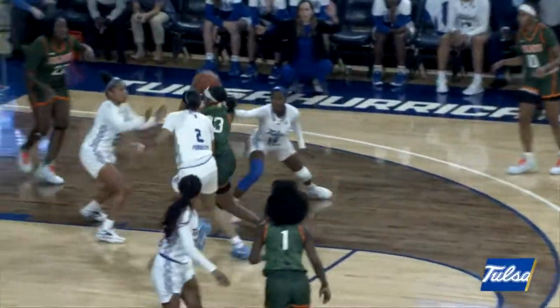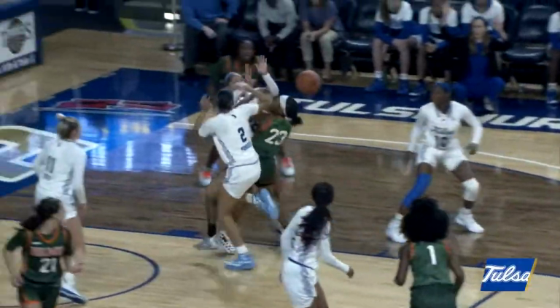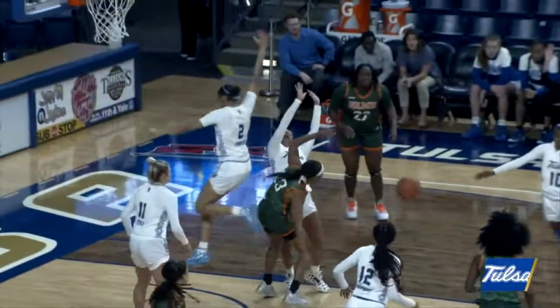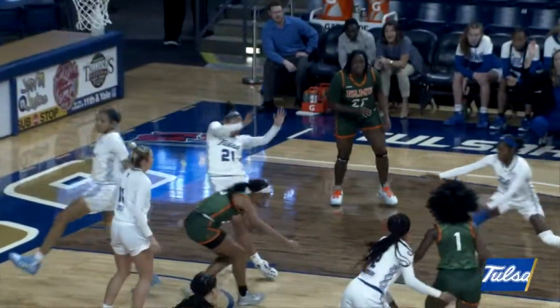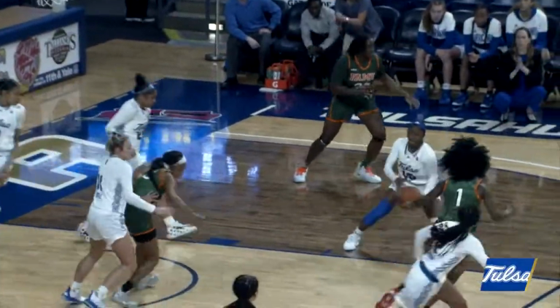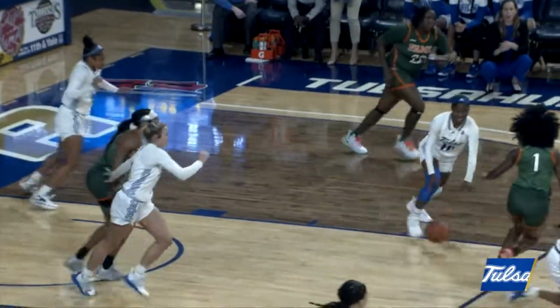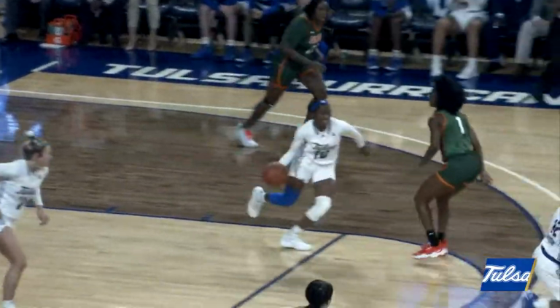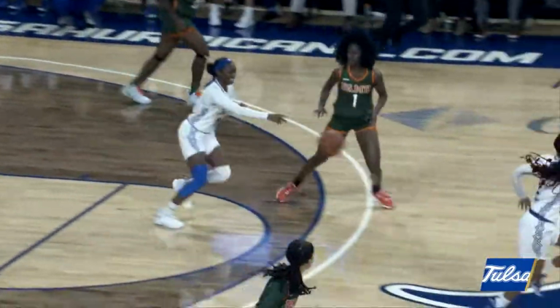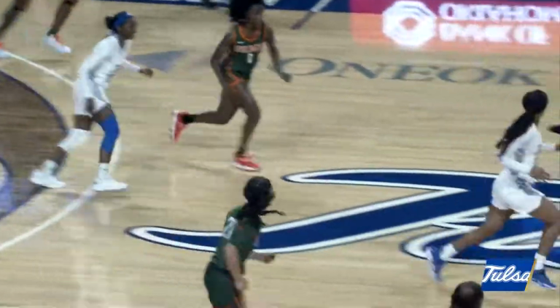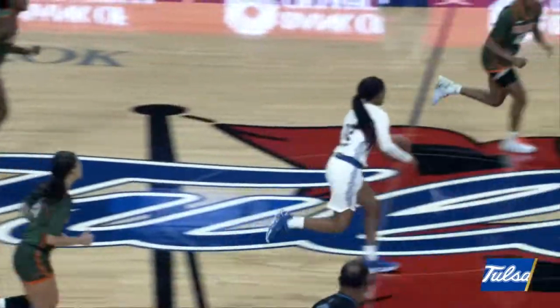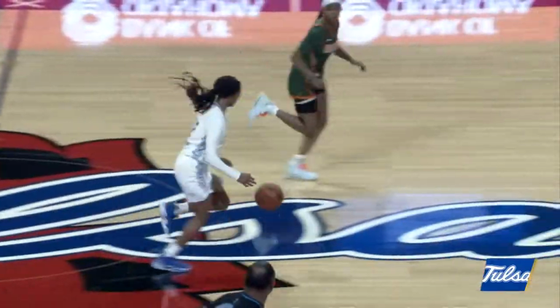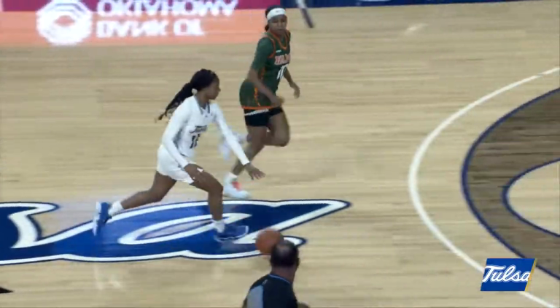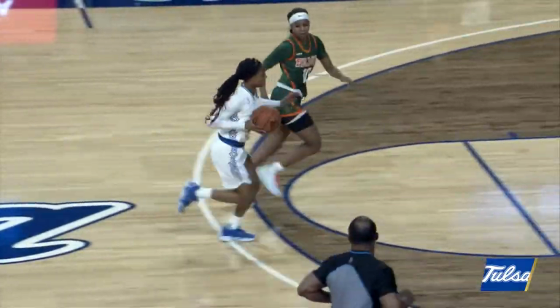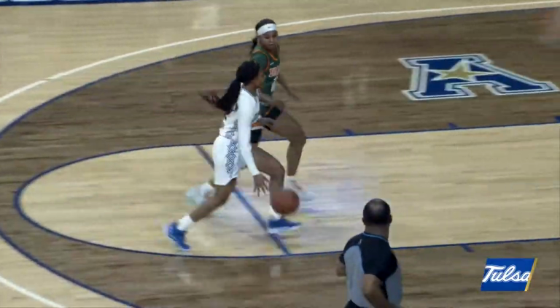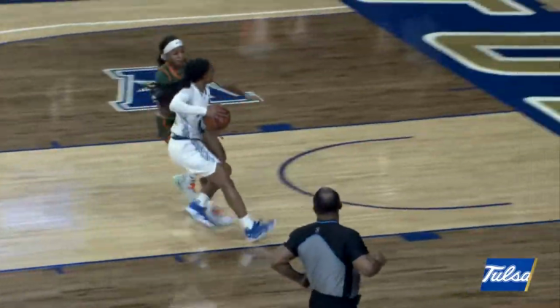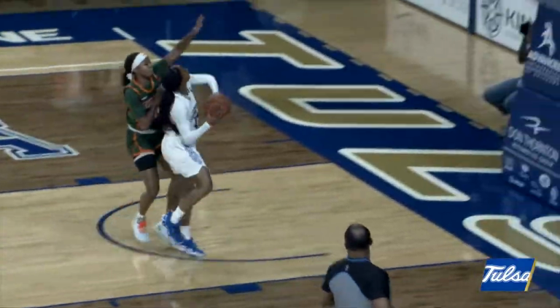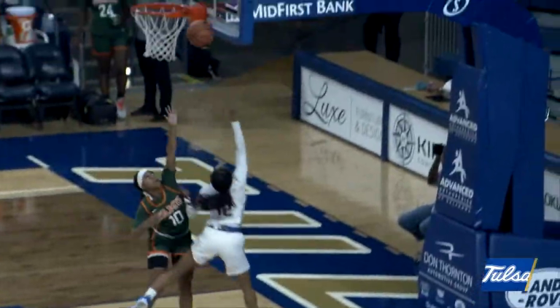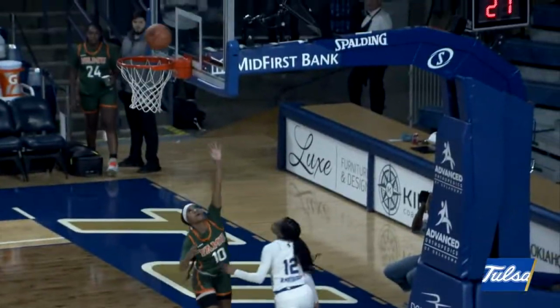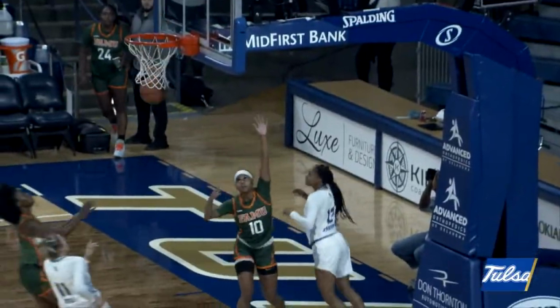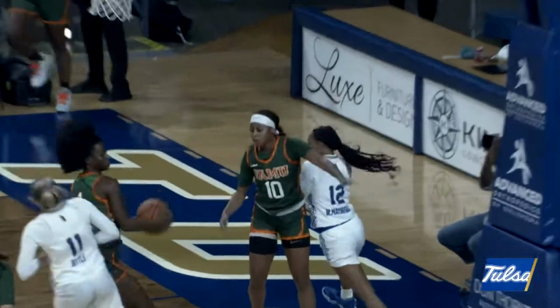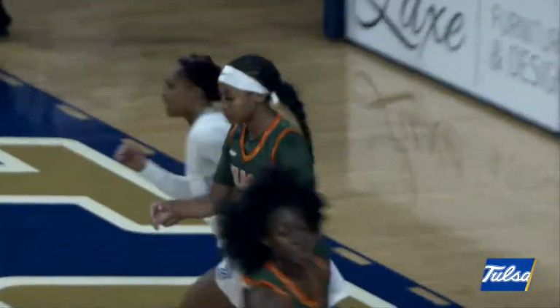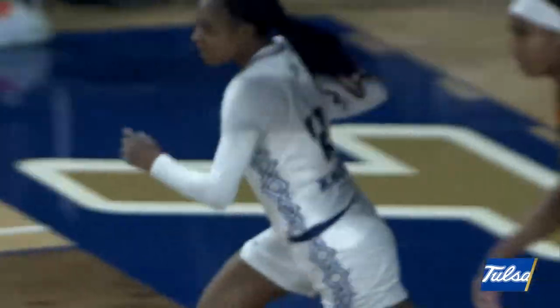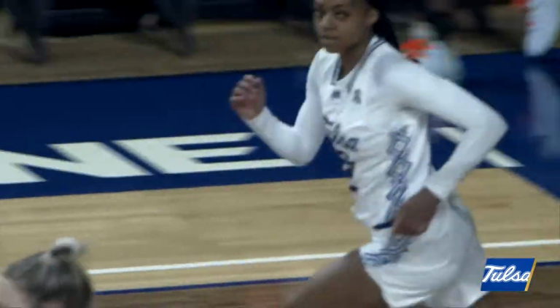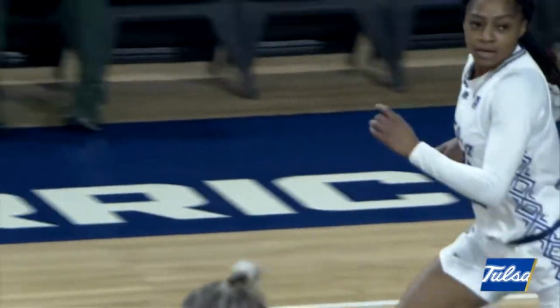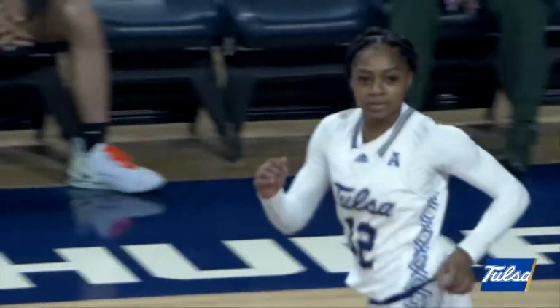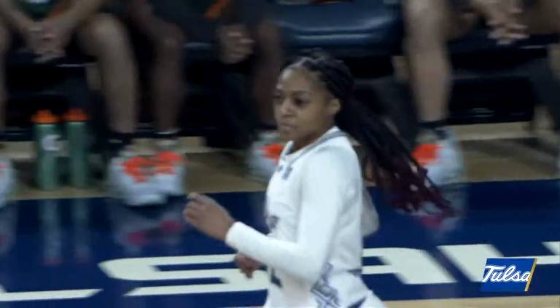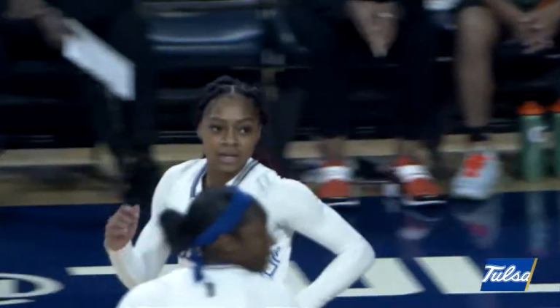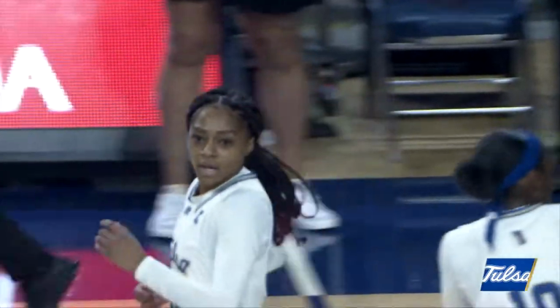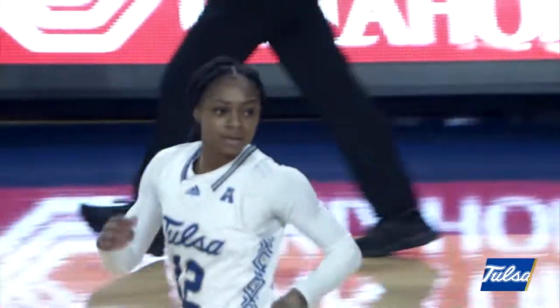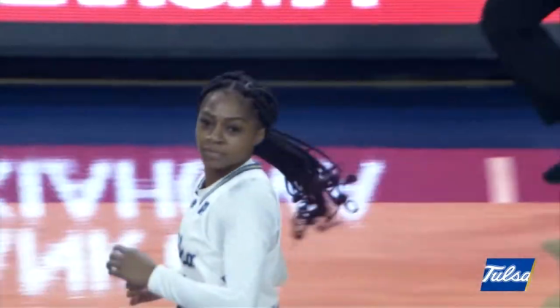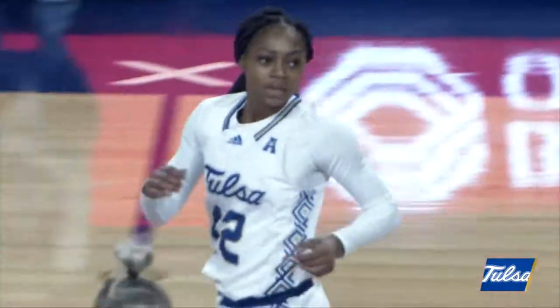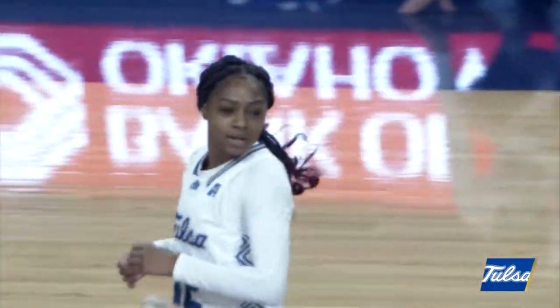Looking to drive down the right side of the lane, tries to go up, but it got knocked out of her hands by Laskai. Maya Mayberry comes up with it, passing up to Wyvette — she lays it in right side. And Tulsa's up 9-0.